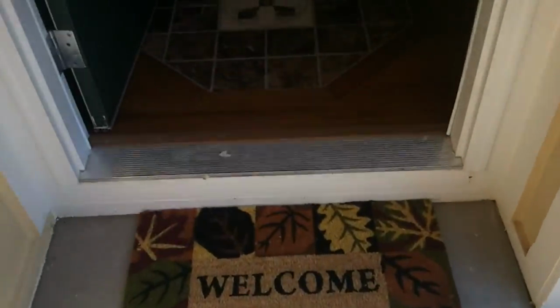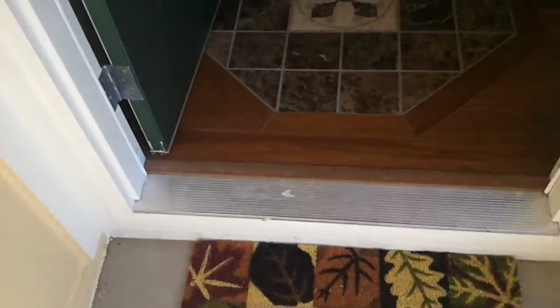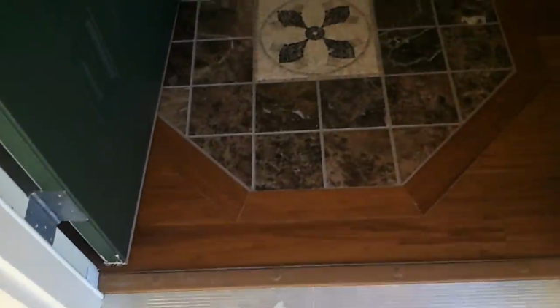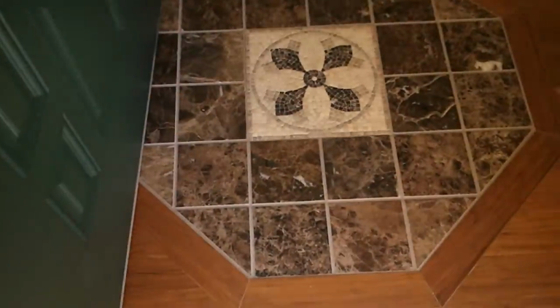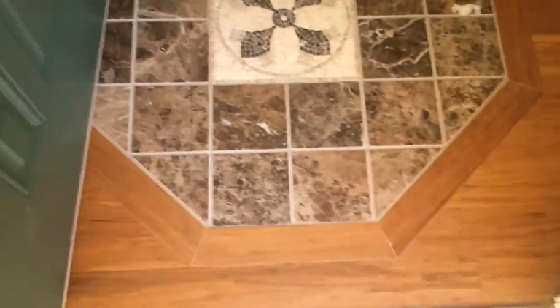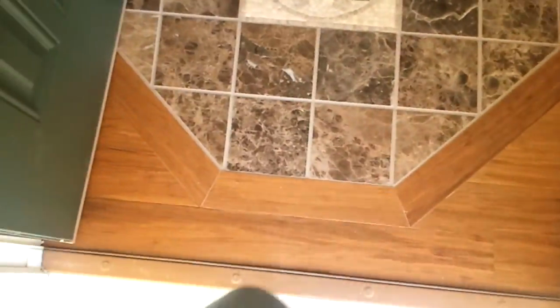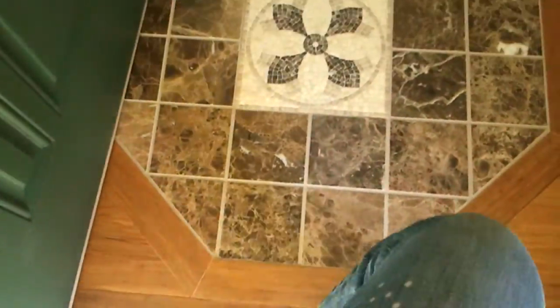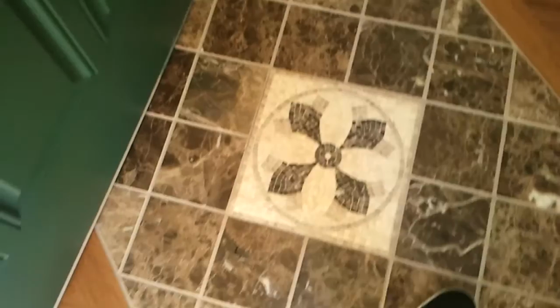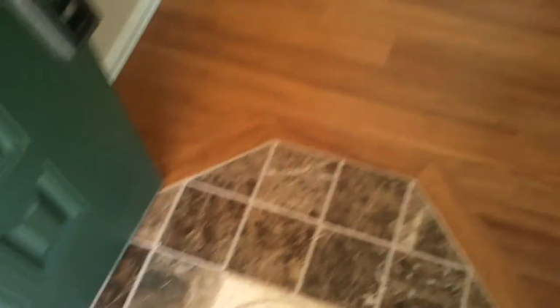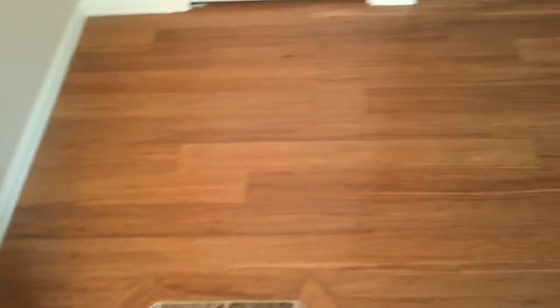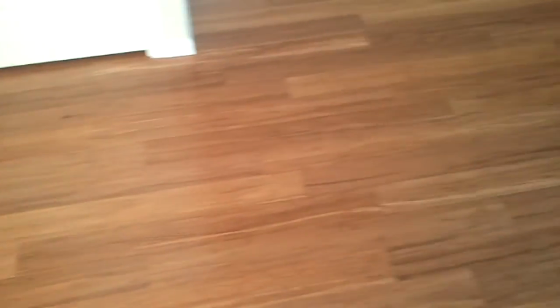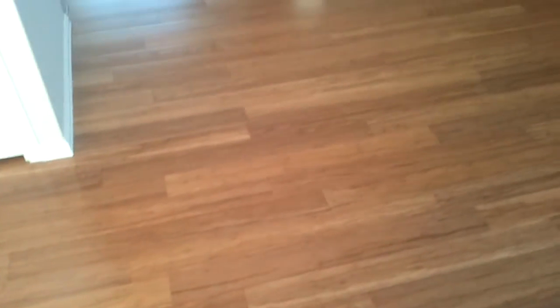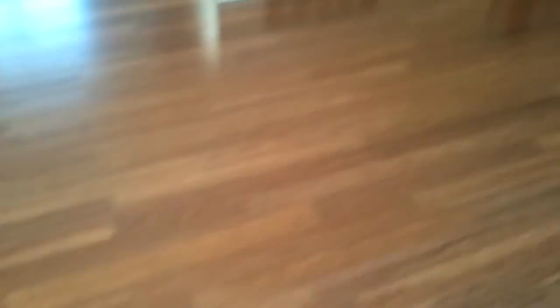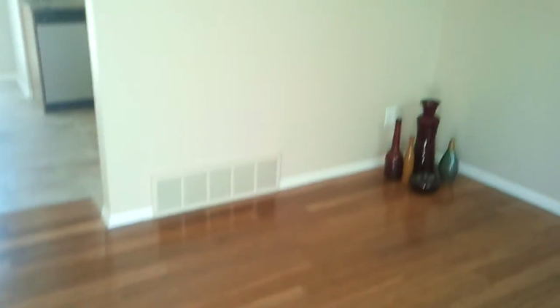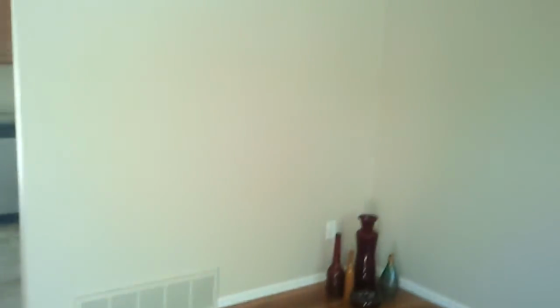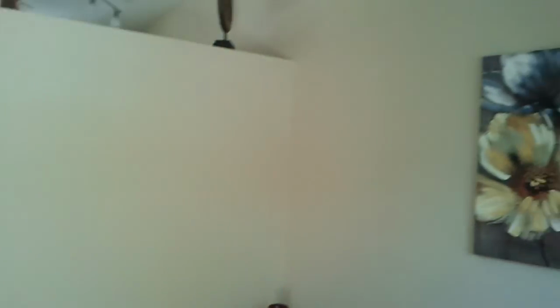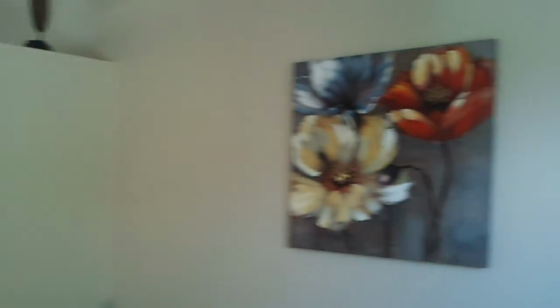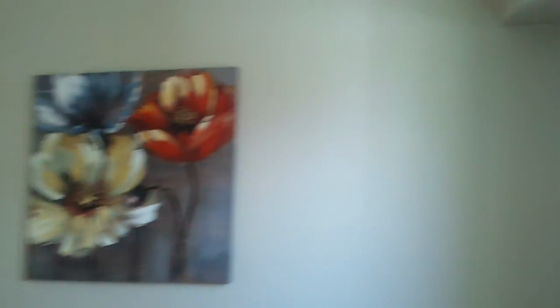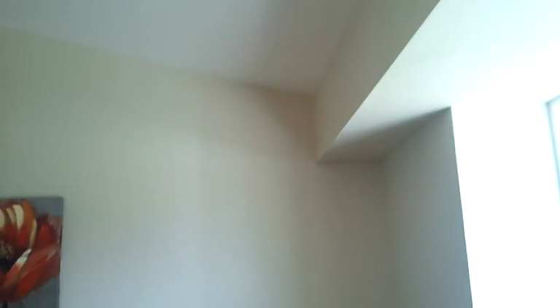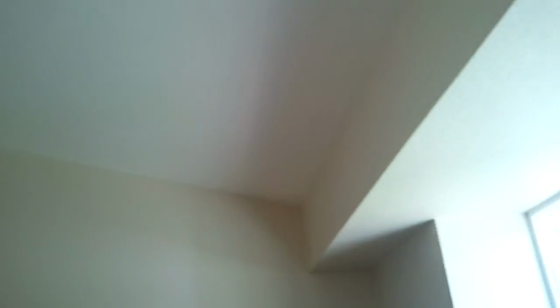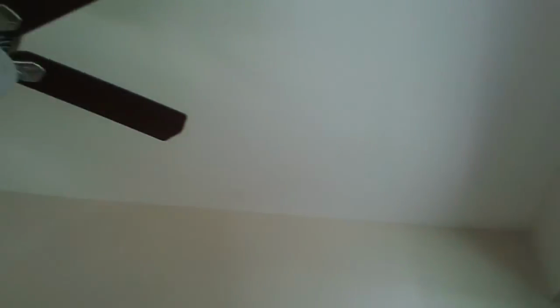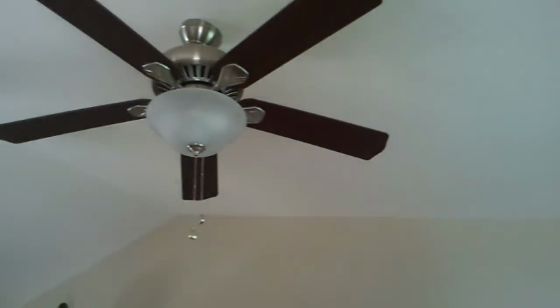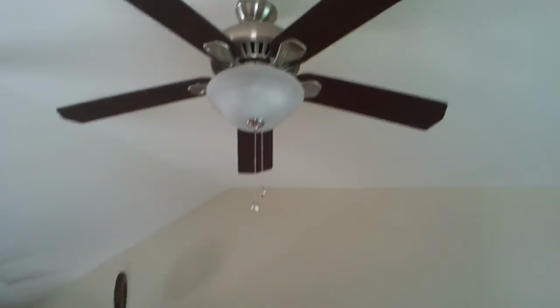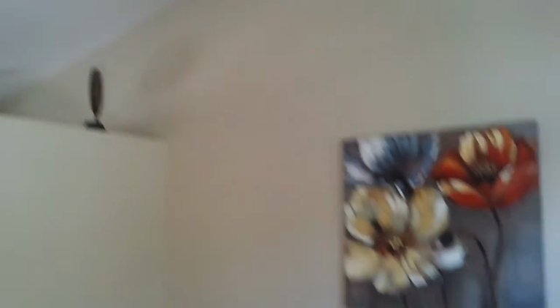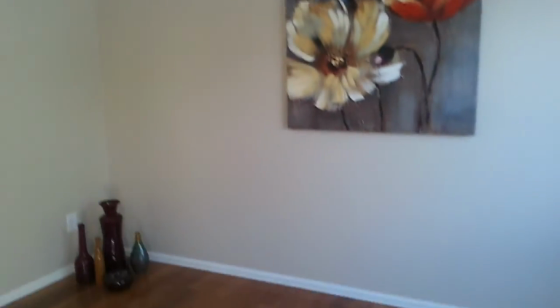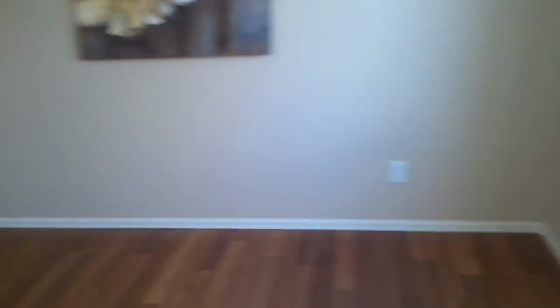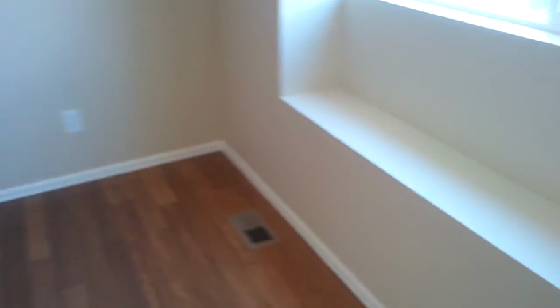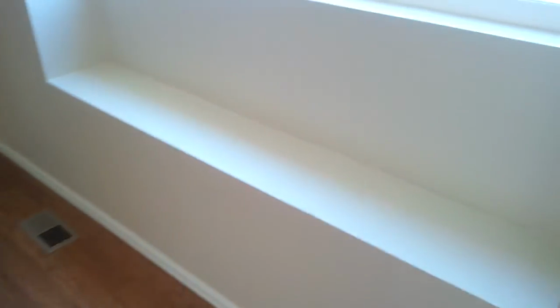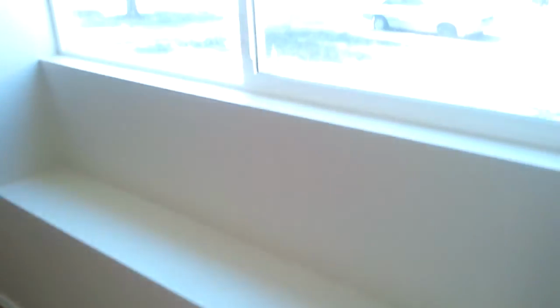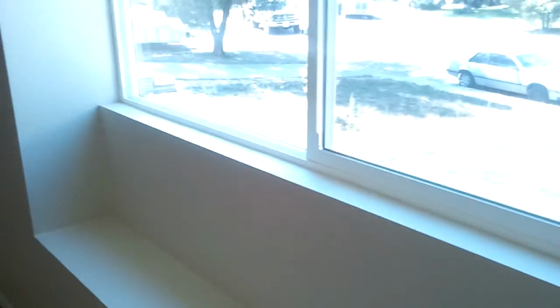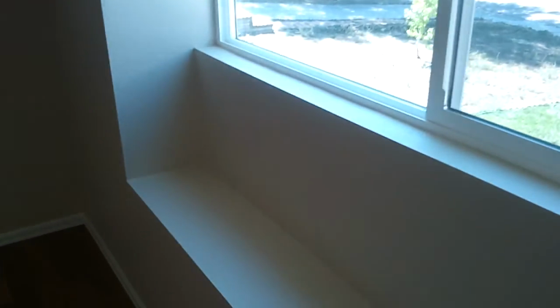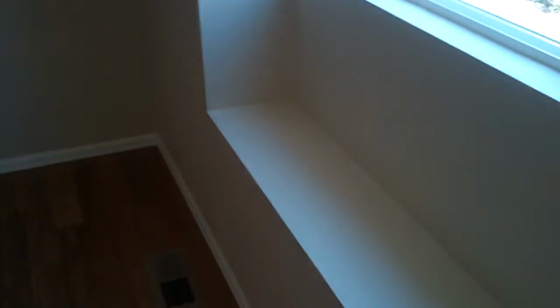You come in and you have some nice custom tile in the entryway with wood floors. This is the front room. Vaulted ceiling, ceiling fan, and a nice custom window ceiling.